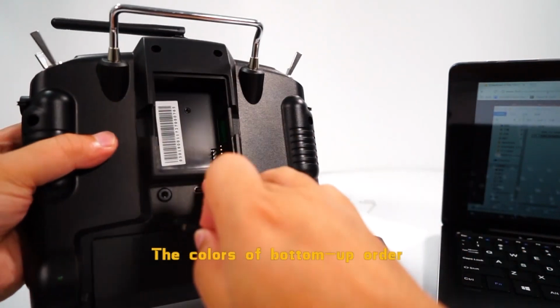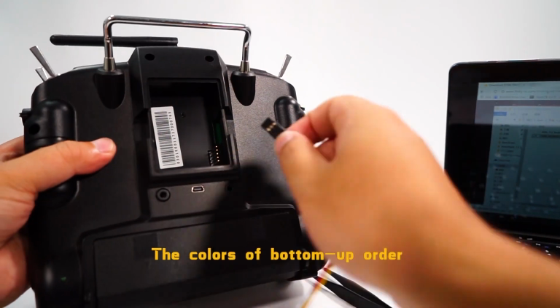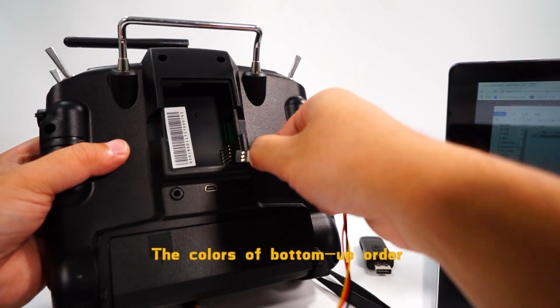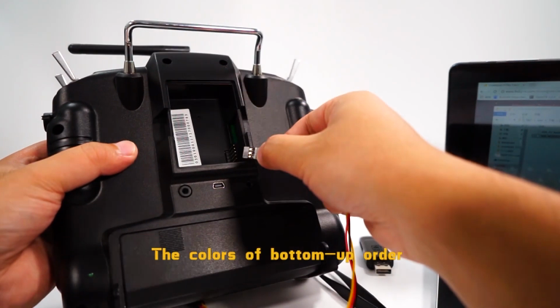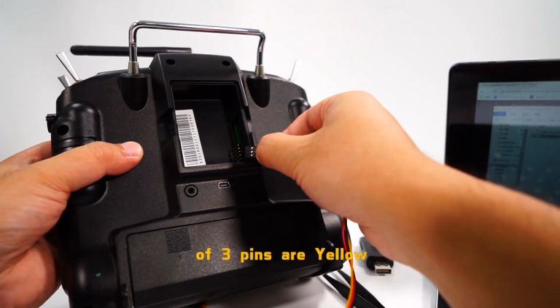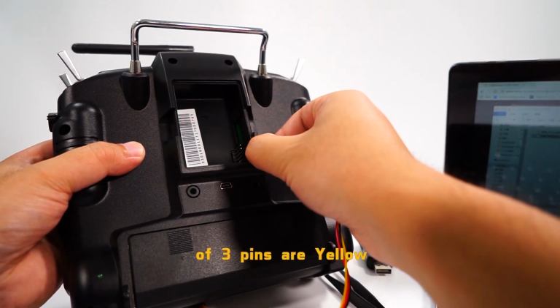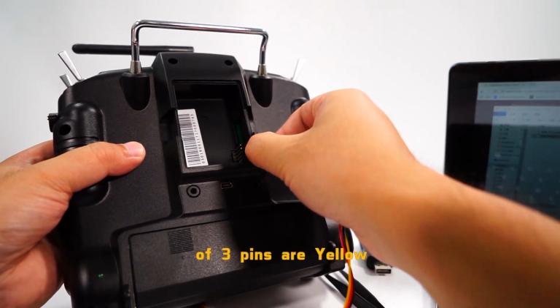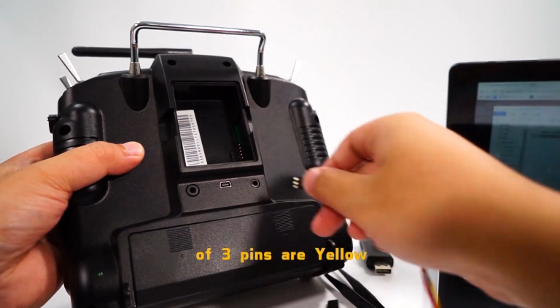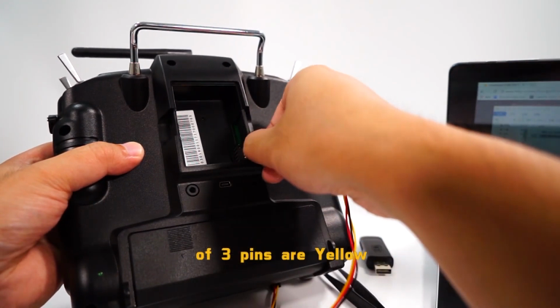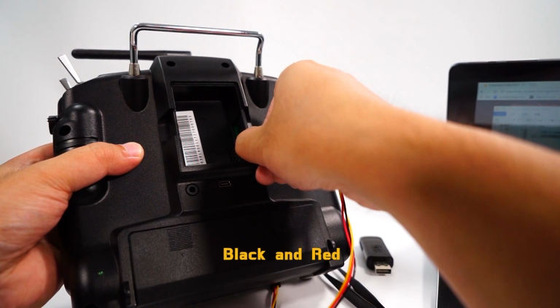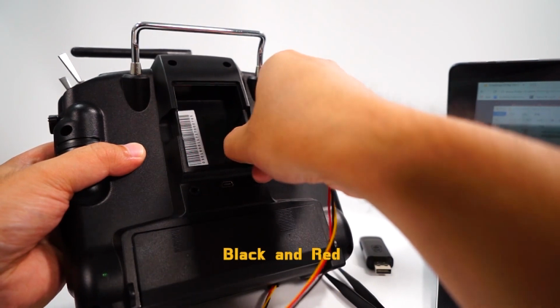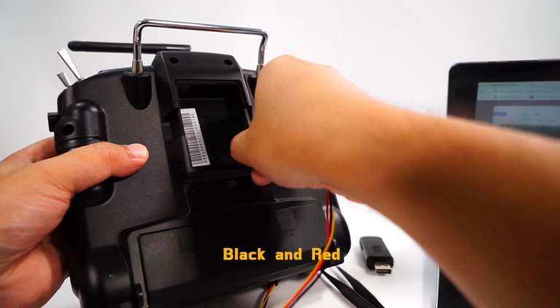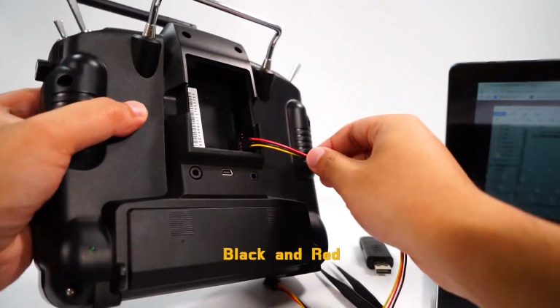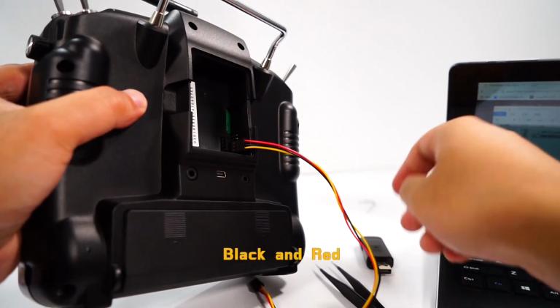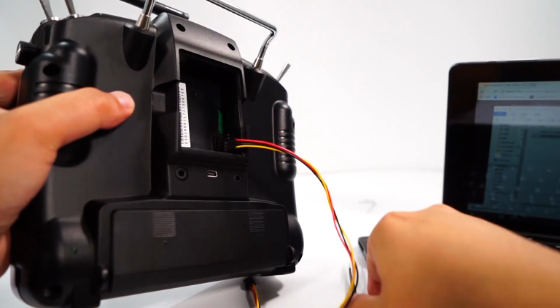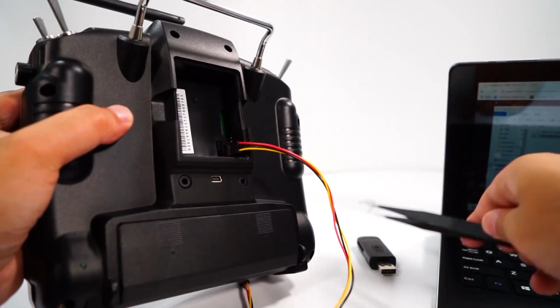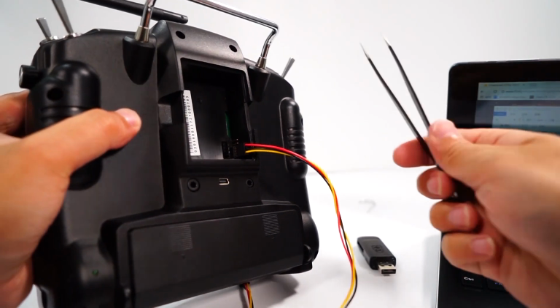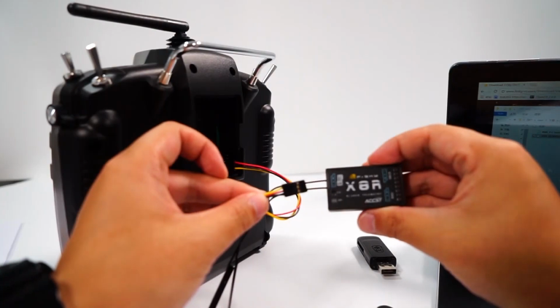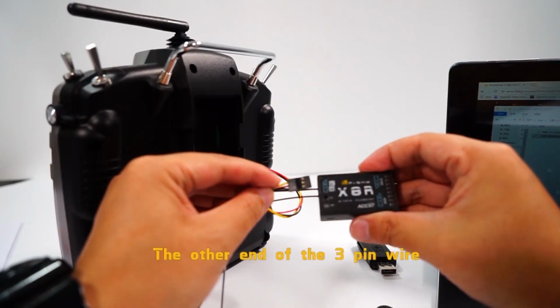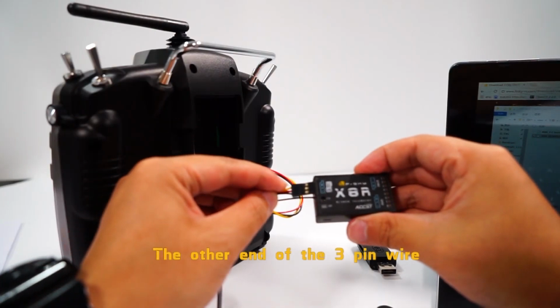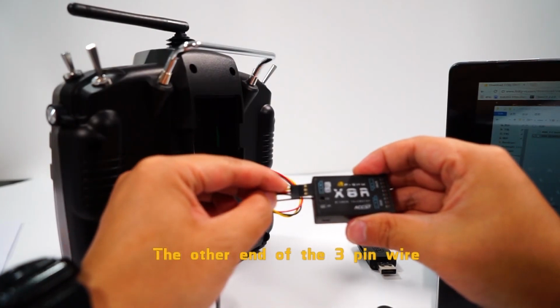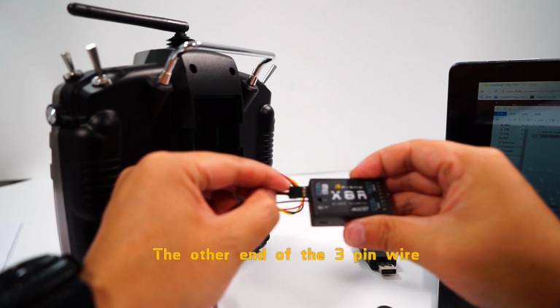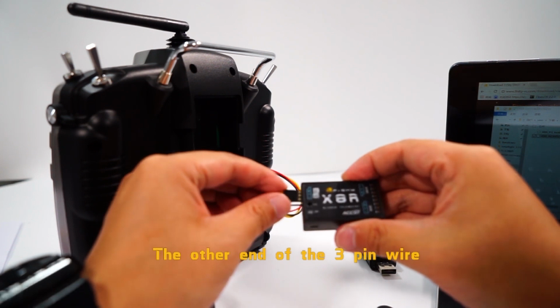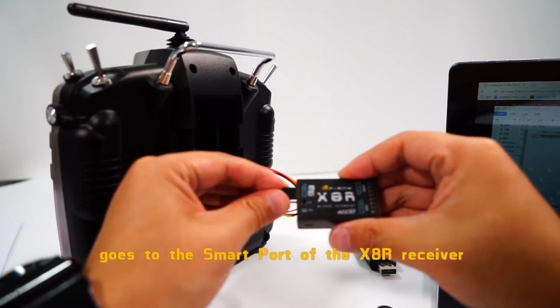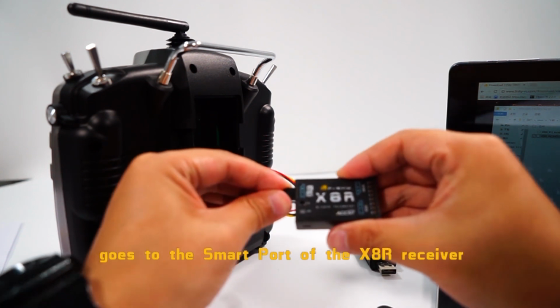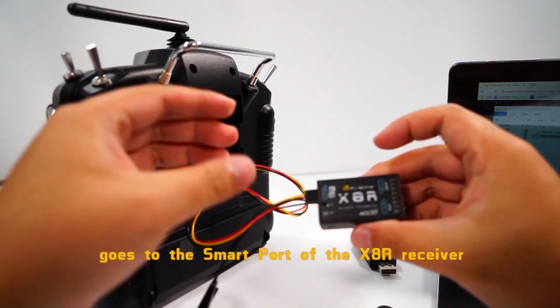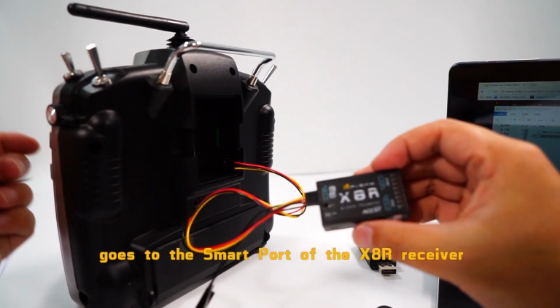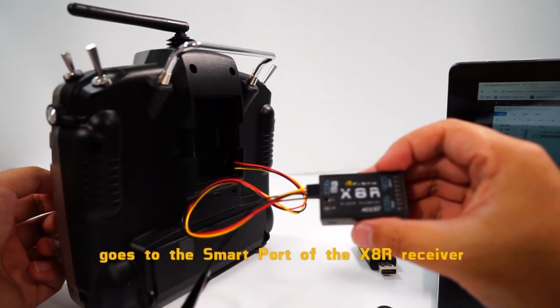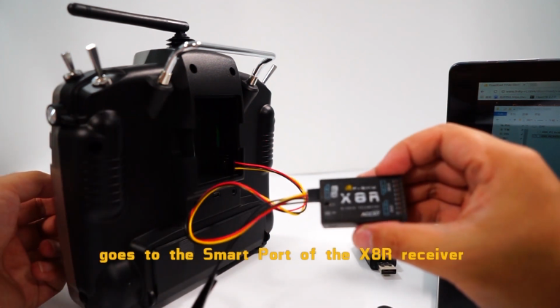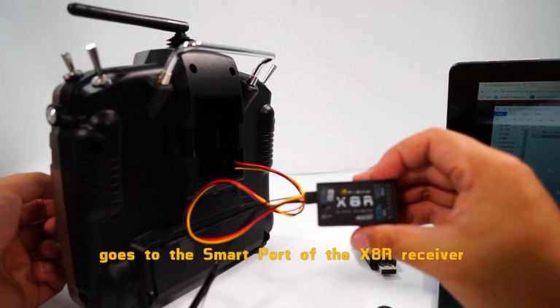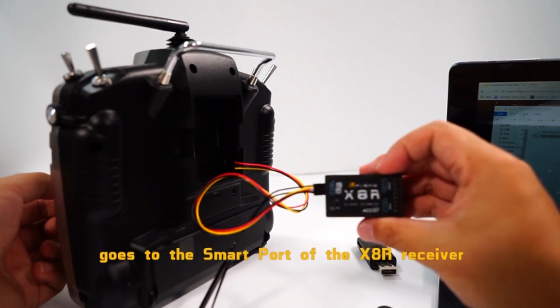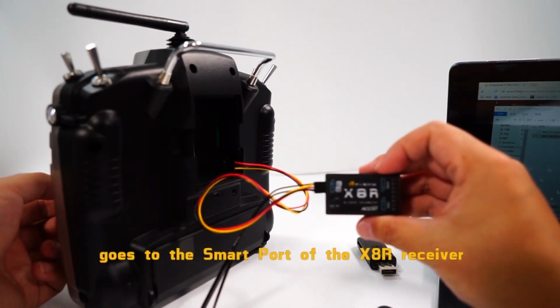The colors in bottom-up order of the three pins are yellow, black, and red. The other end of the three-pin wire goes to the smart port of the XSR receiver.